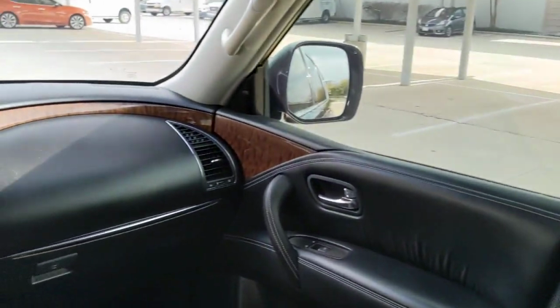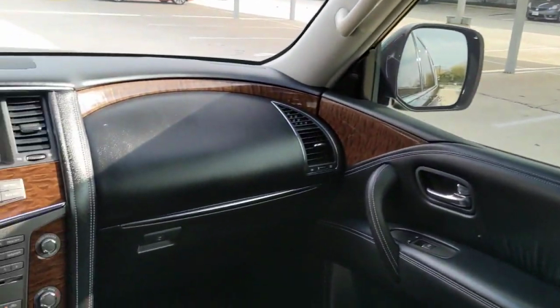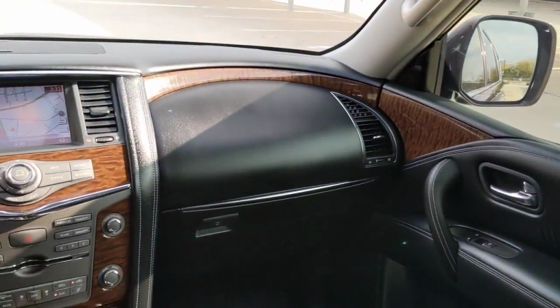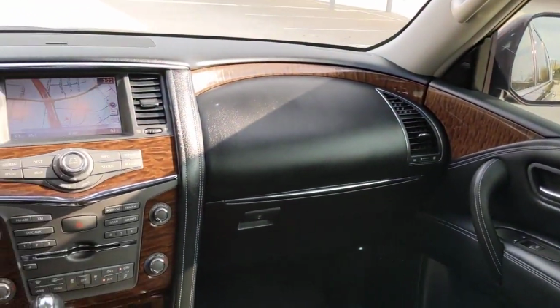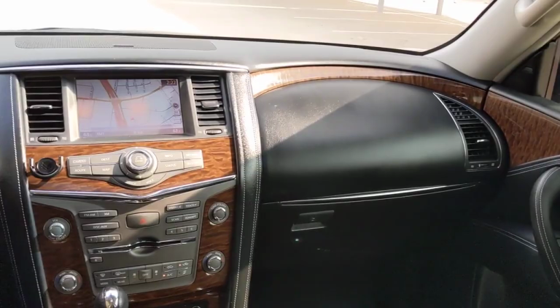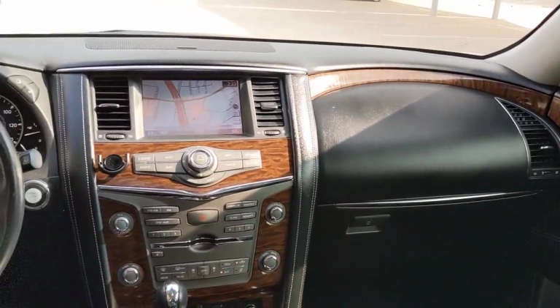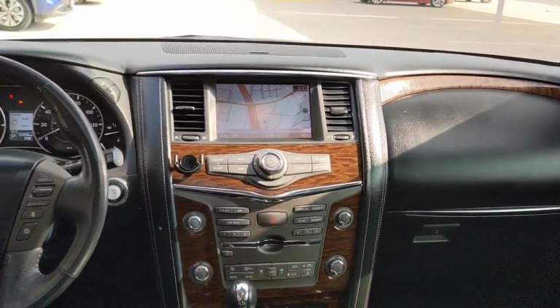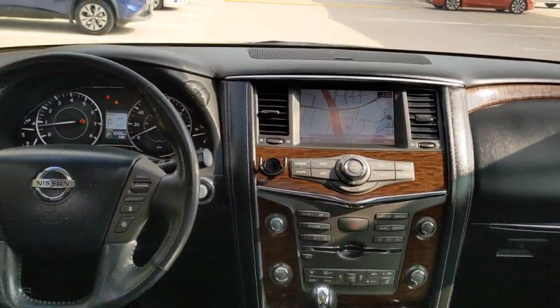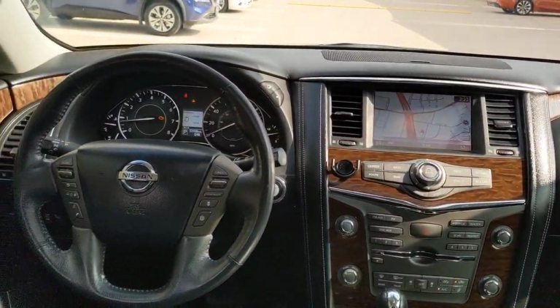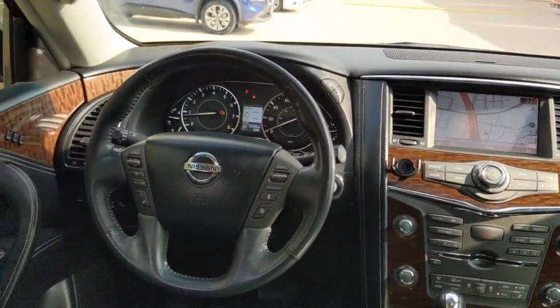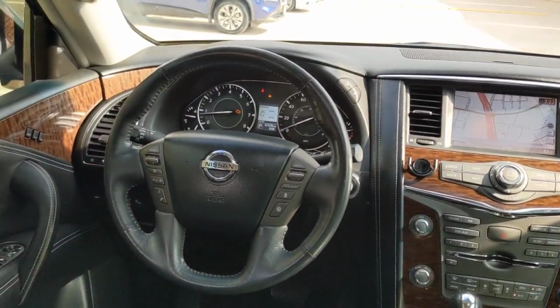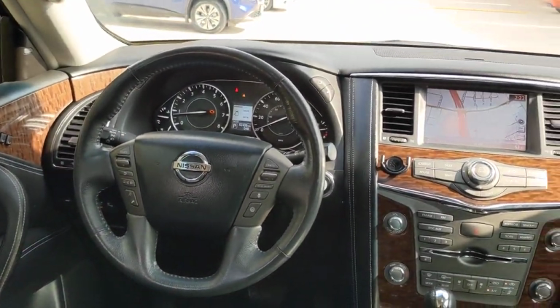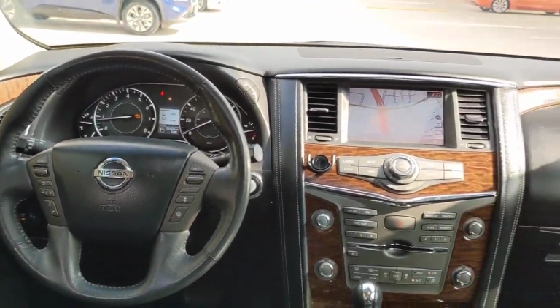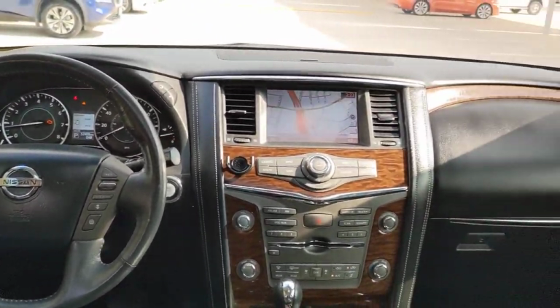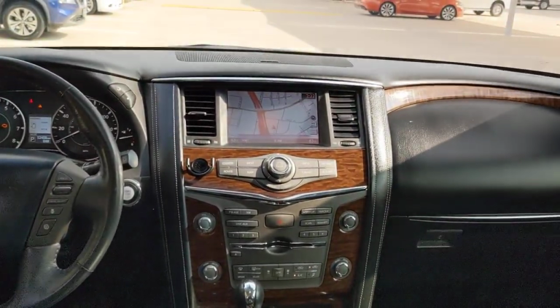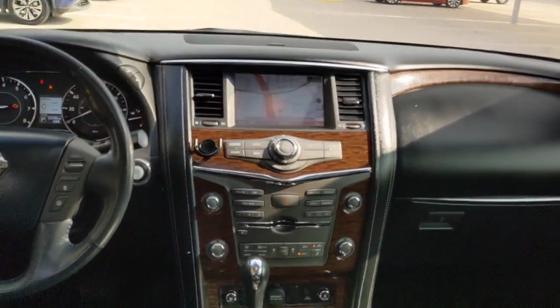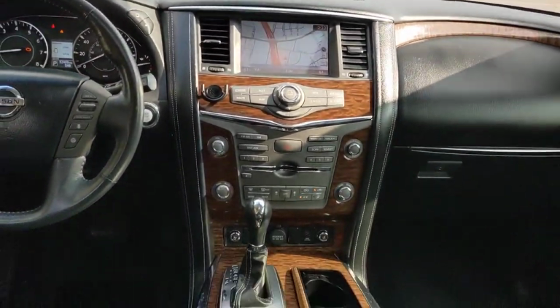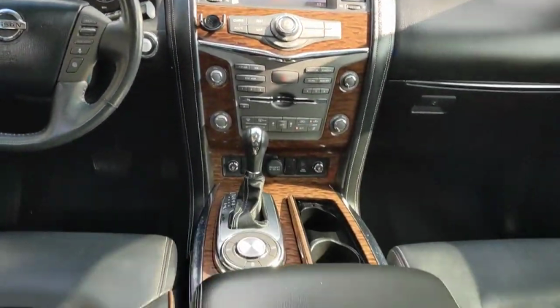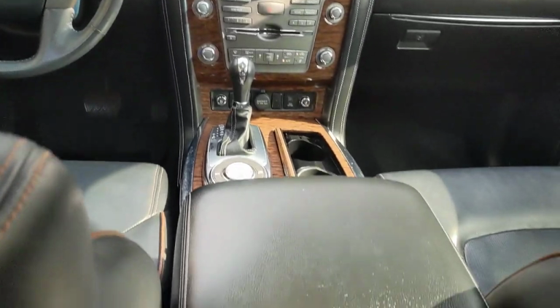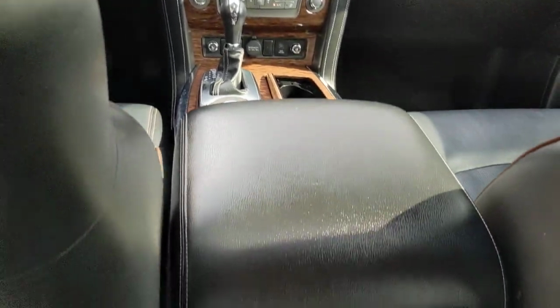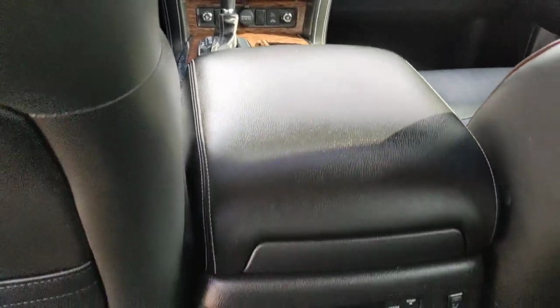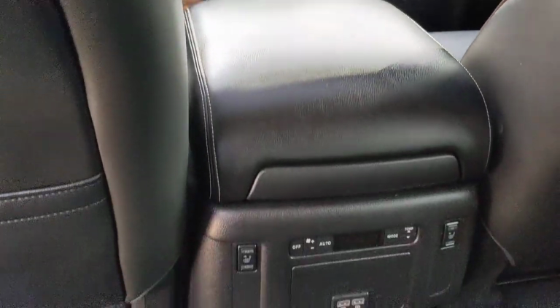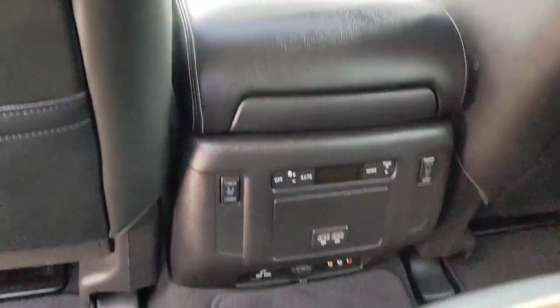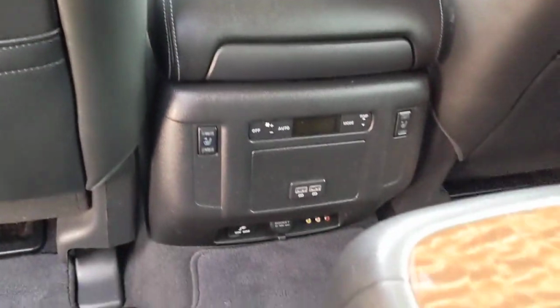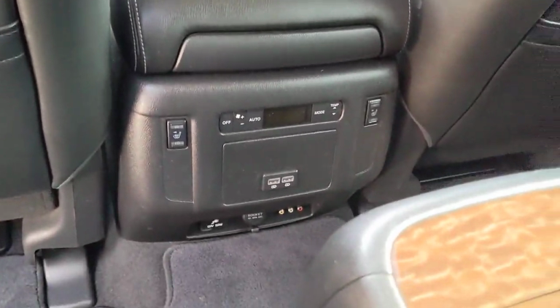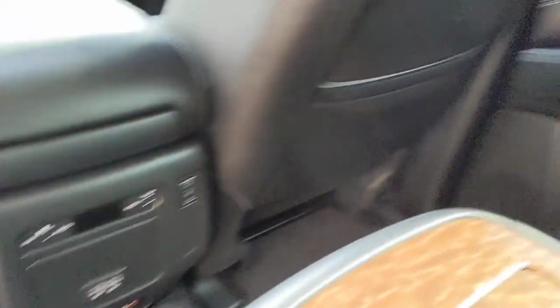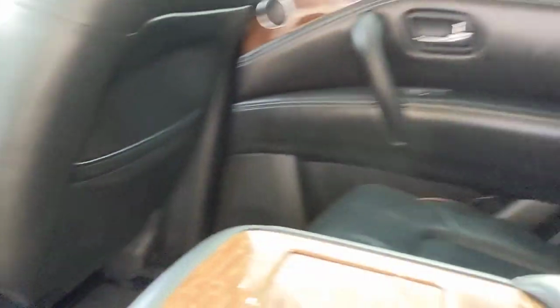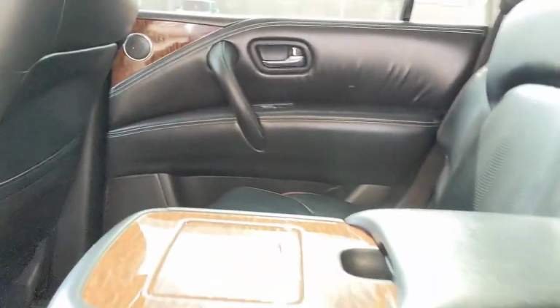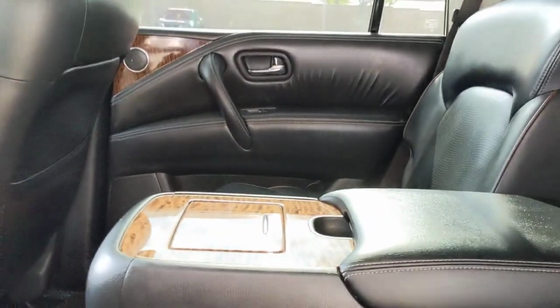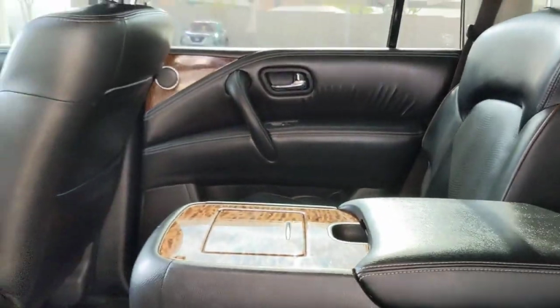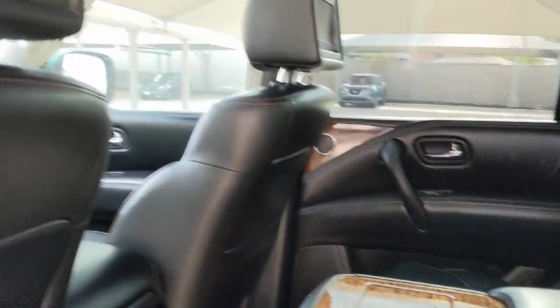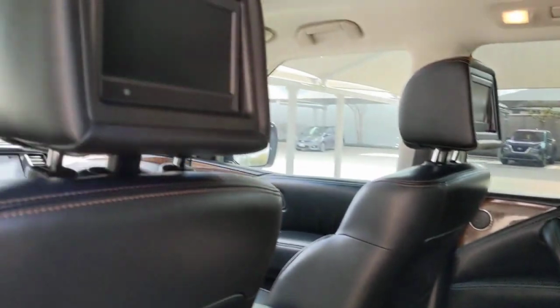Feel prepared for whatever the road has in store in this bold and beautiful Armada. Treat yourself to a test drive today. Our staff will toss you the keys and give you an outstanding customer experience. See you soon.